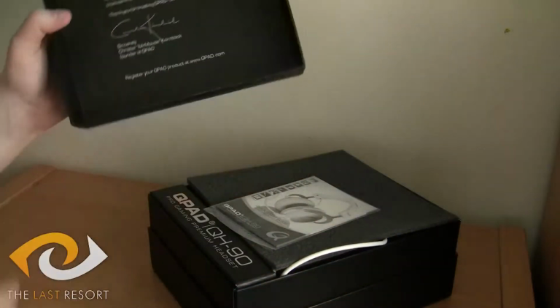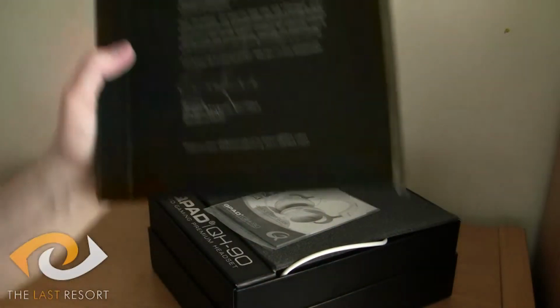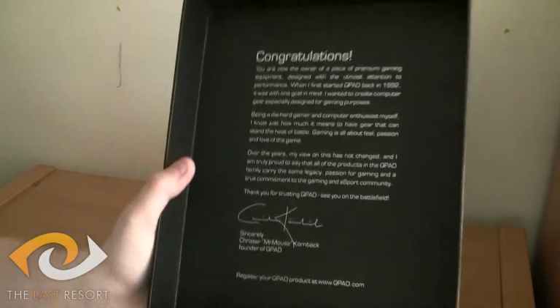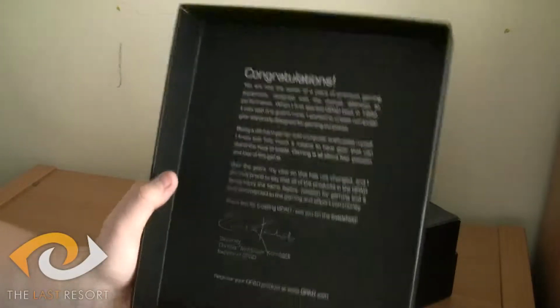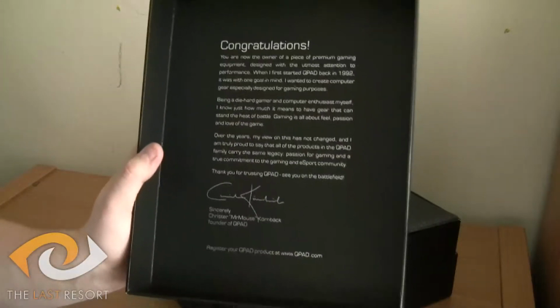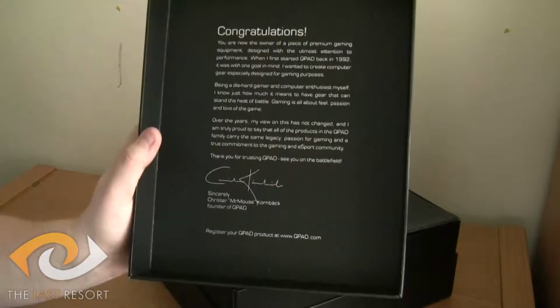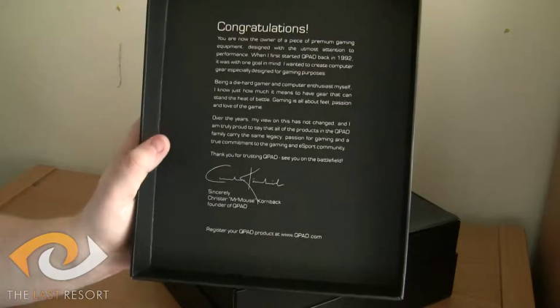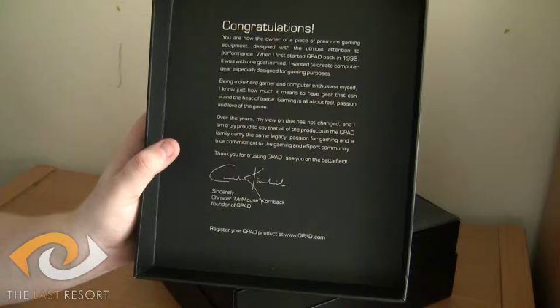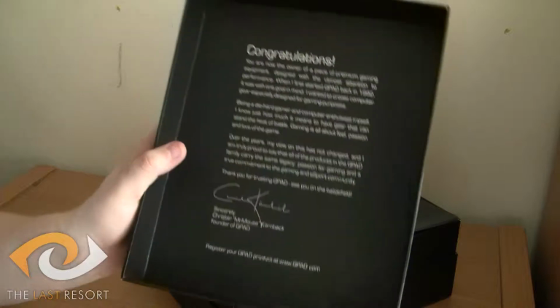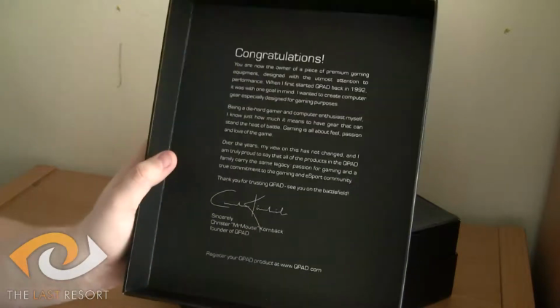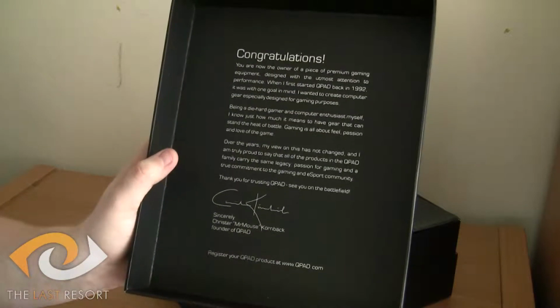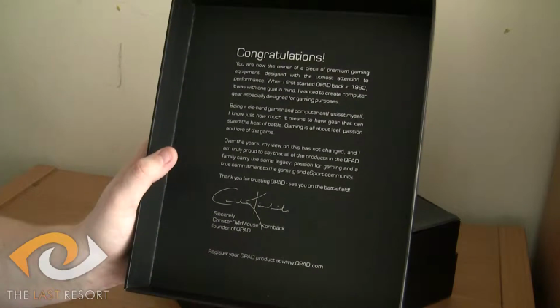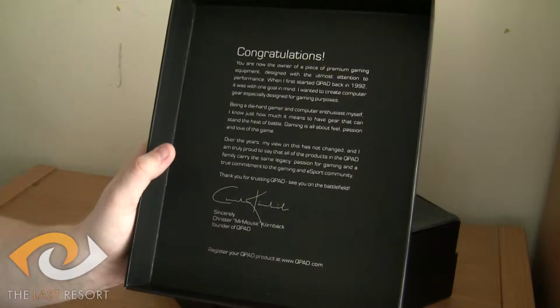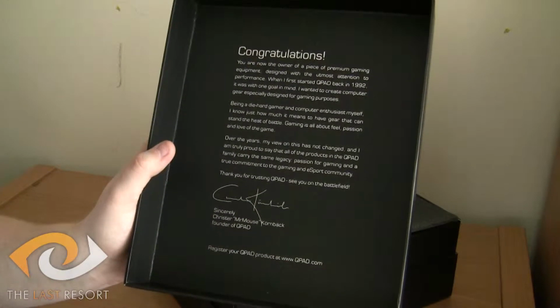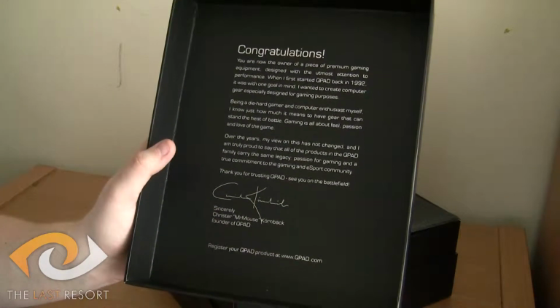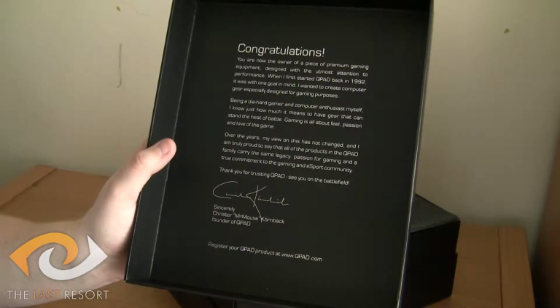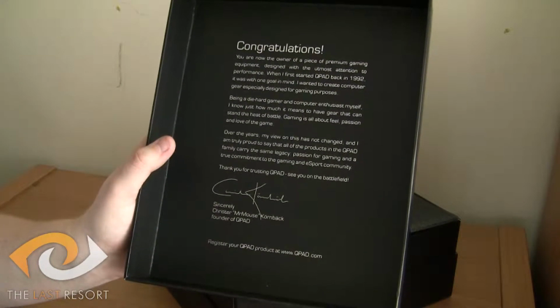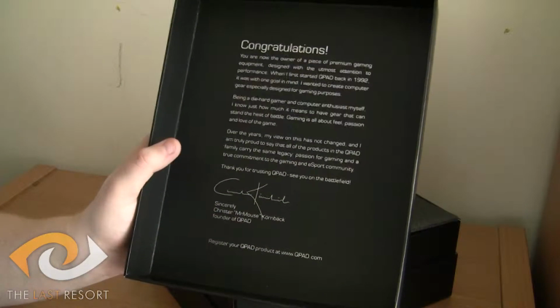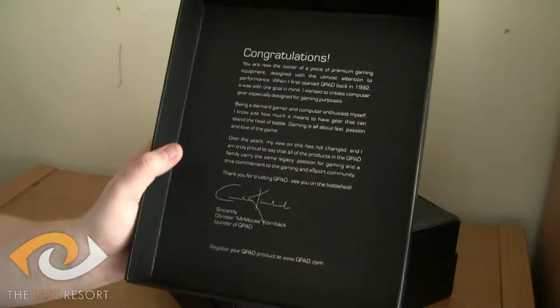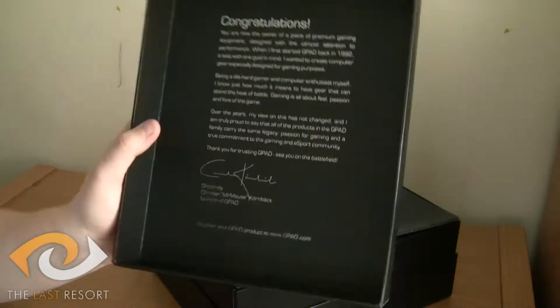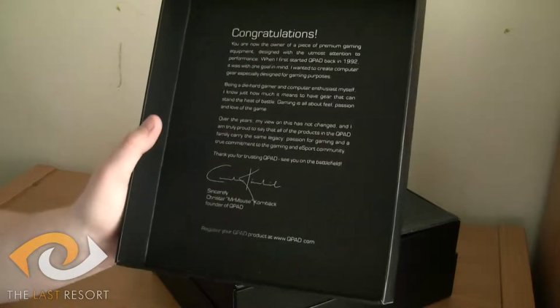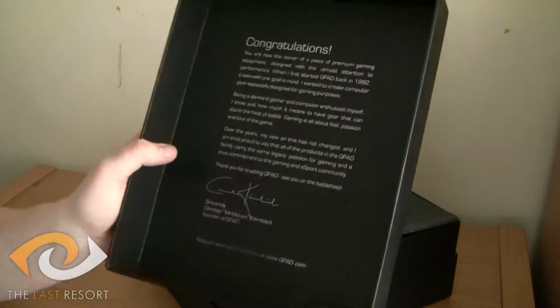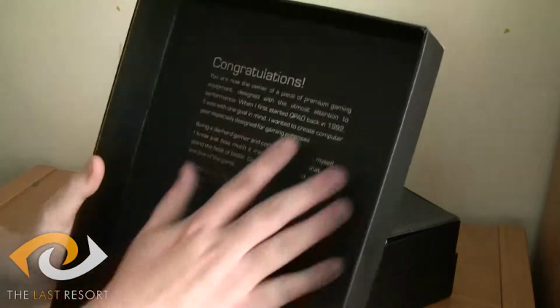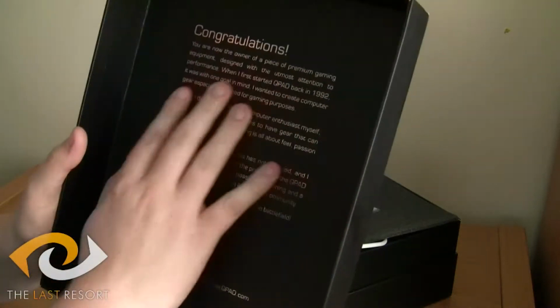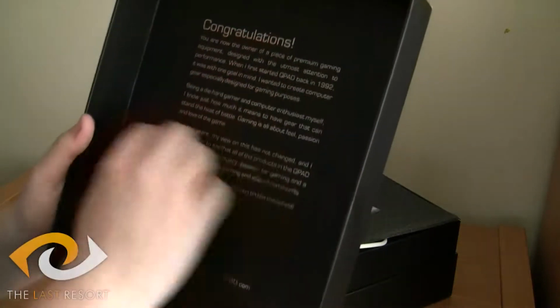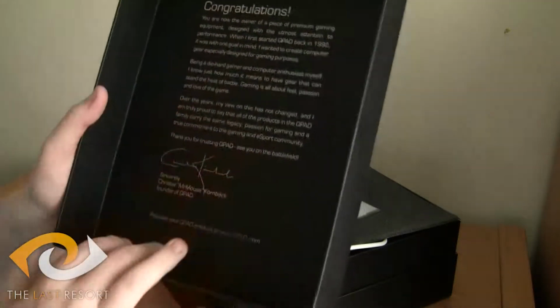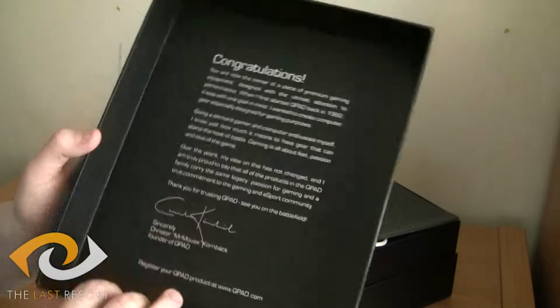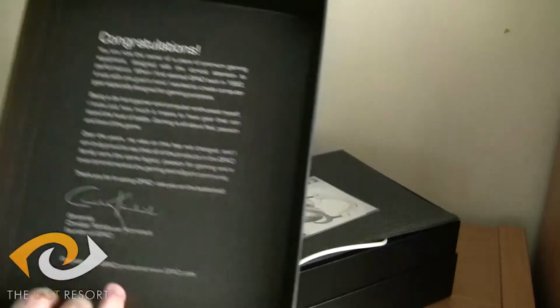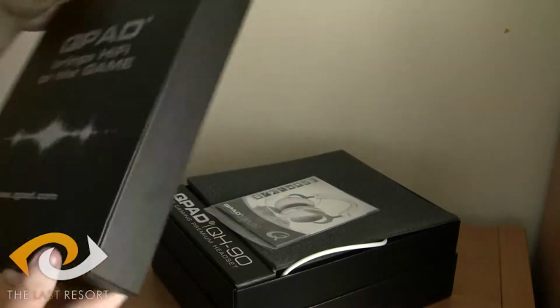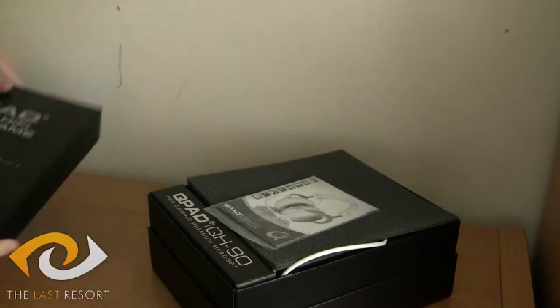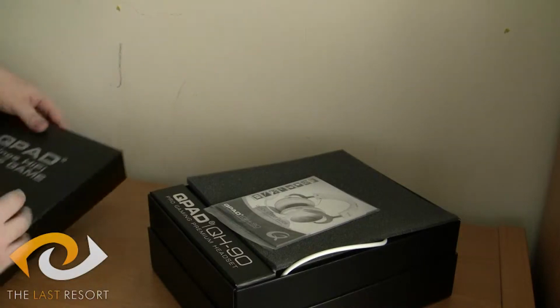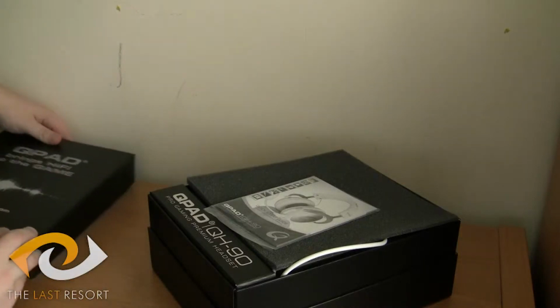Something that I do like about this is you get a congratulations letter from the founder of QPAD. It's obviously sent out to everyone, but you know, it's a really, really nice touch. I wasn't expecting that at all — so that was a nice little surprise.